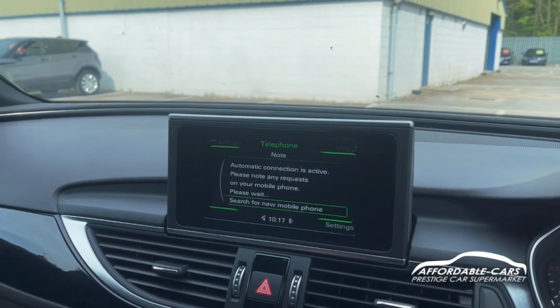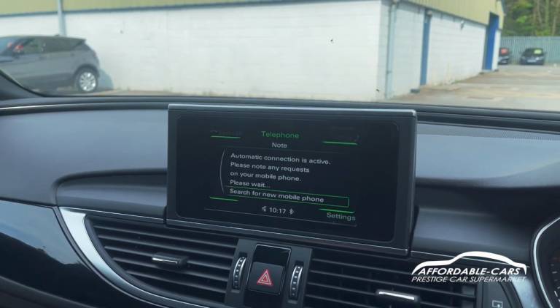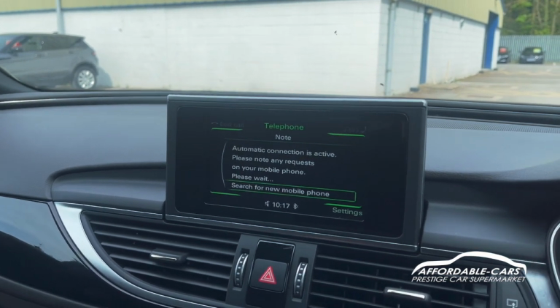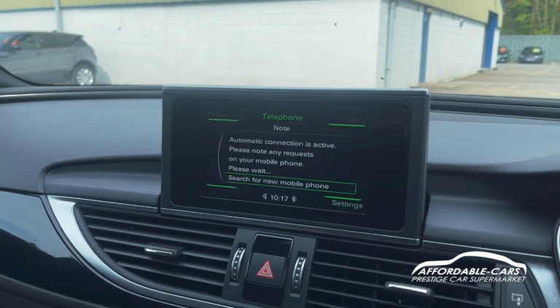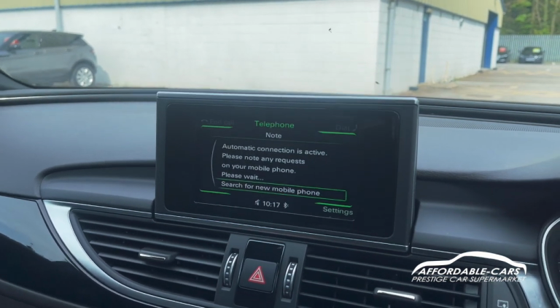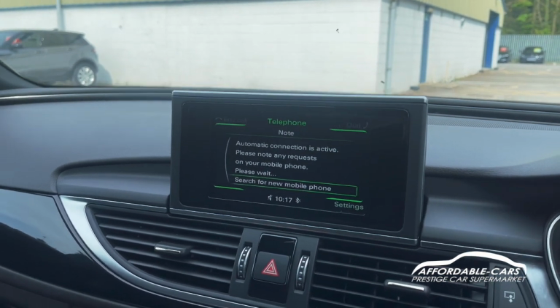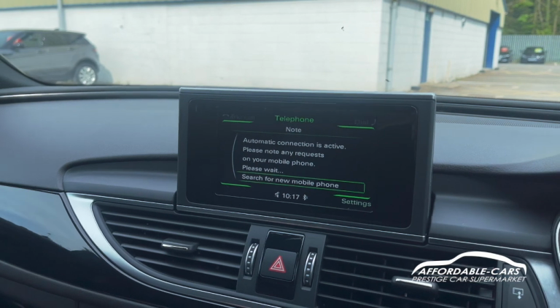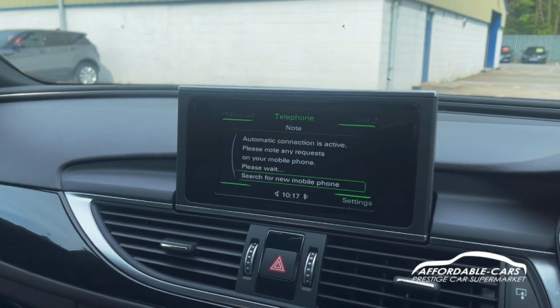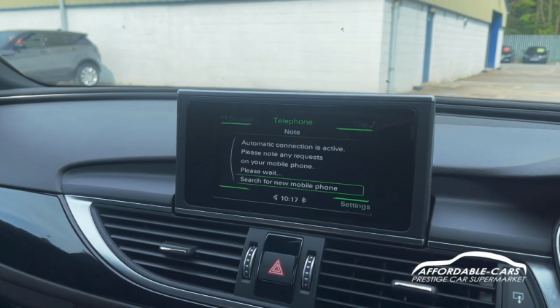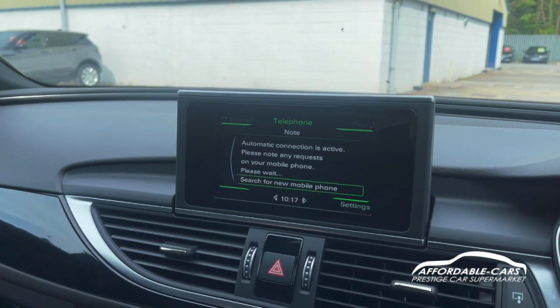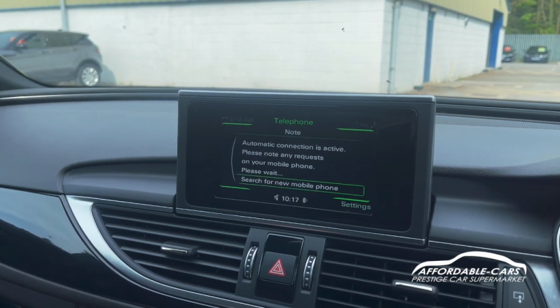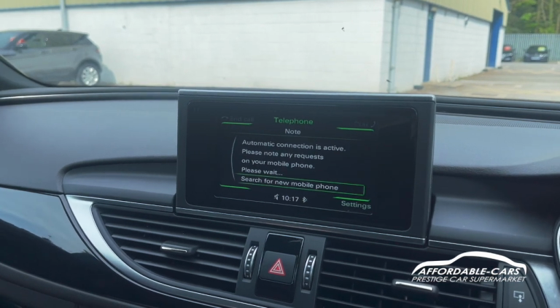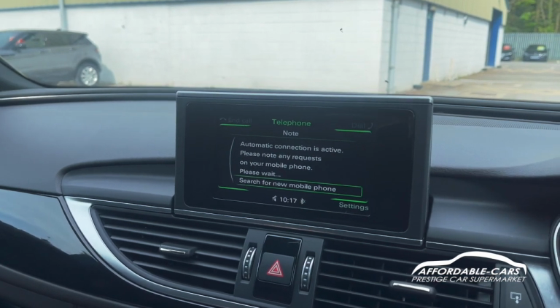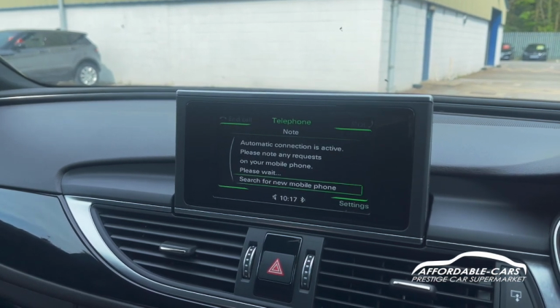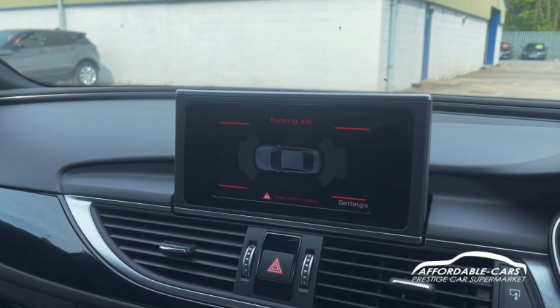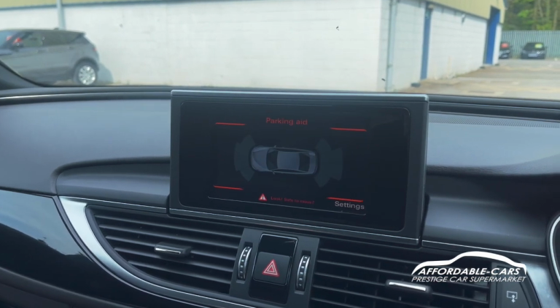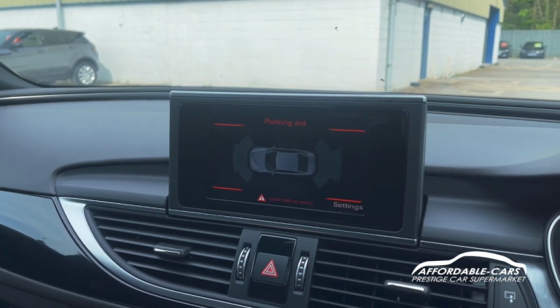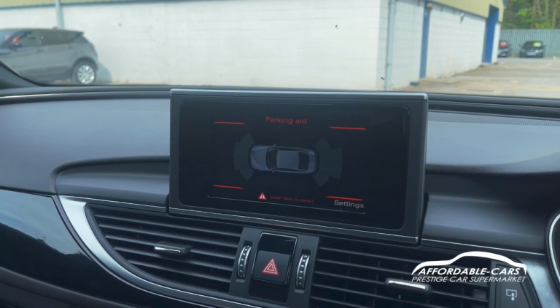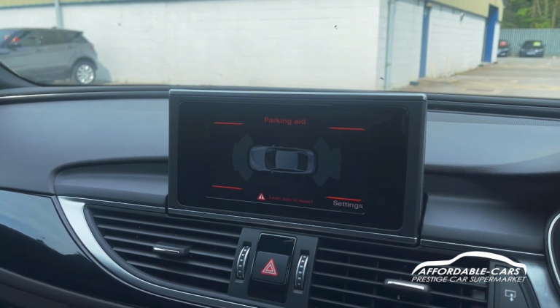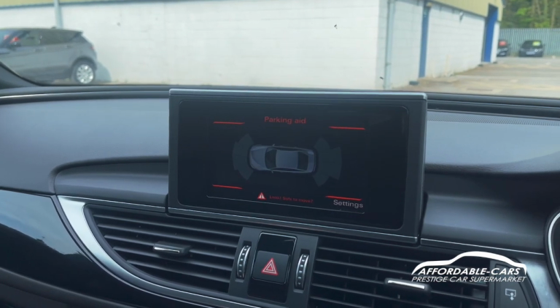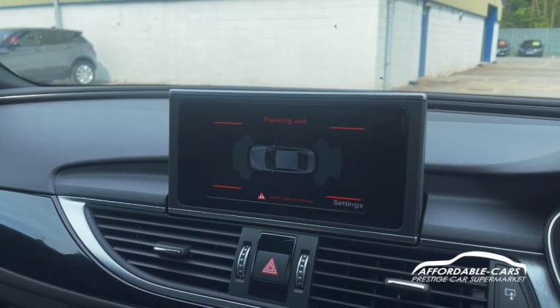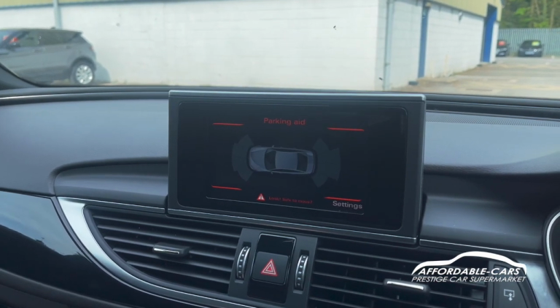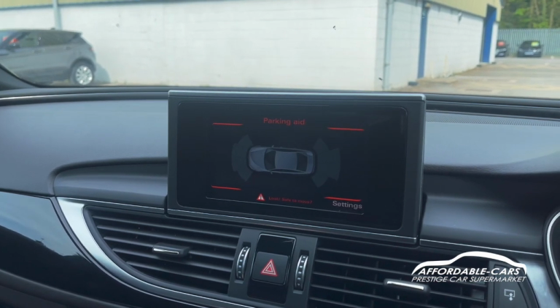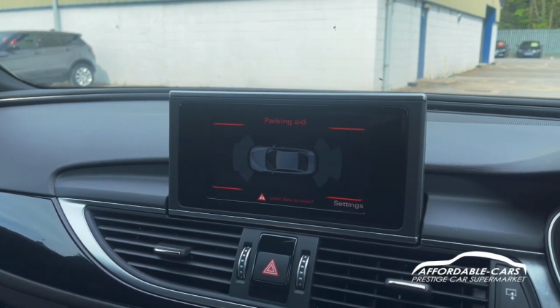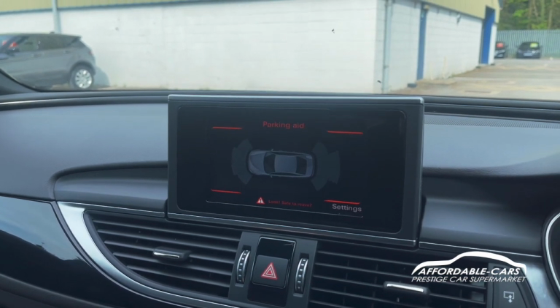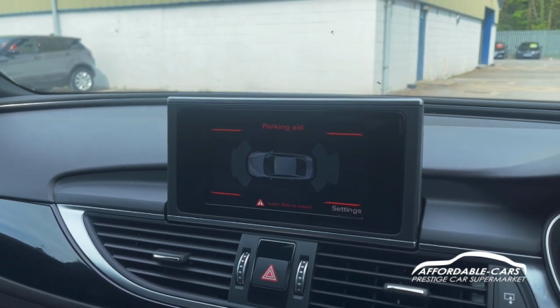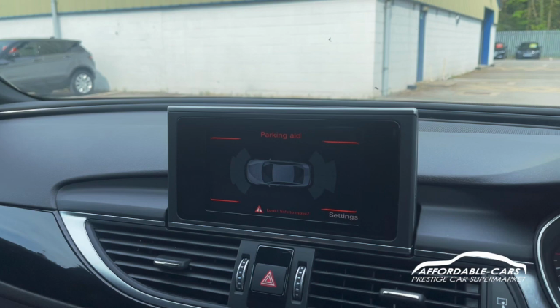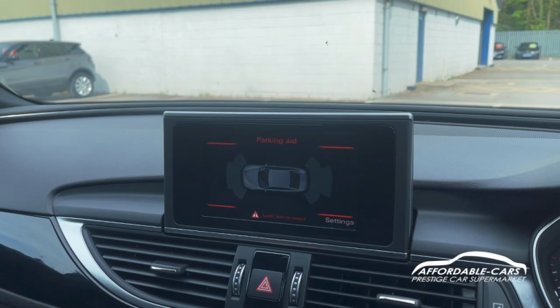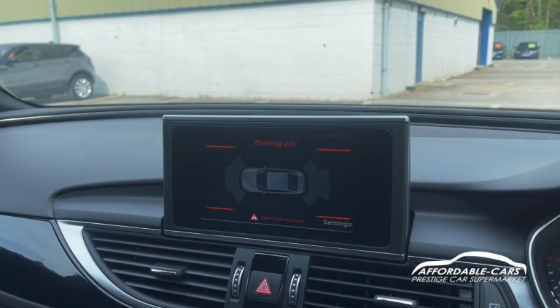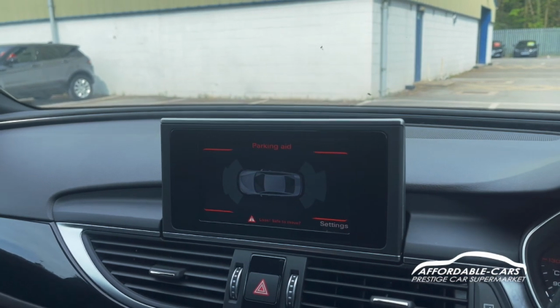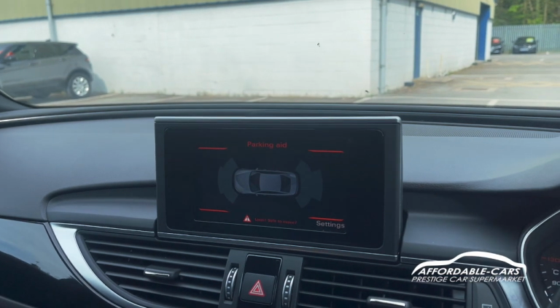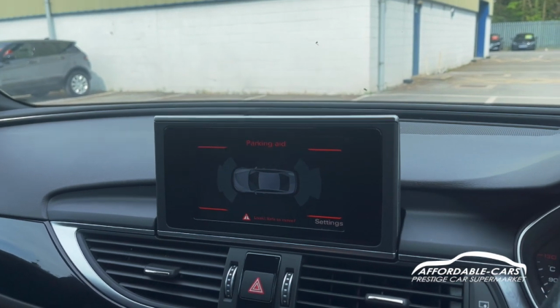If you put the car in reverse you can see we've got front and rear parking sensors with a nice digital display showing the sensors and how close things are, which is really nice.